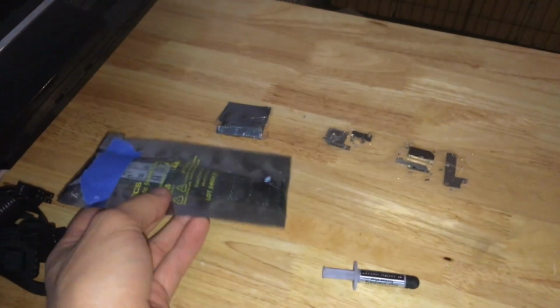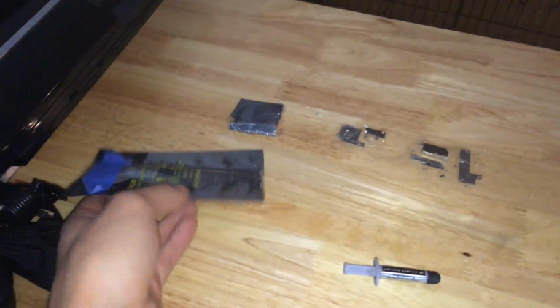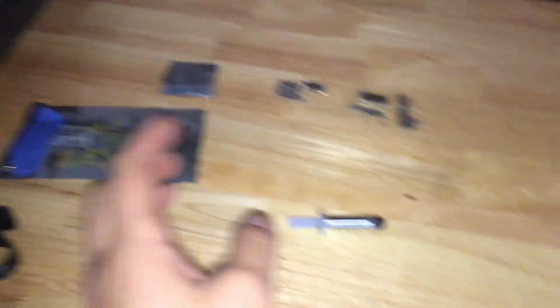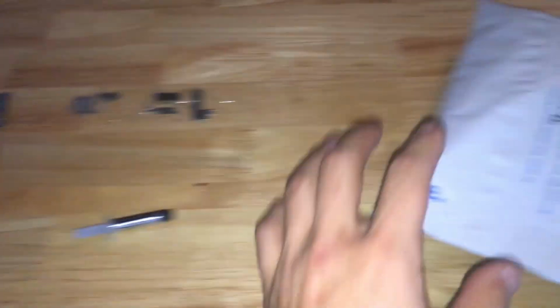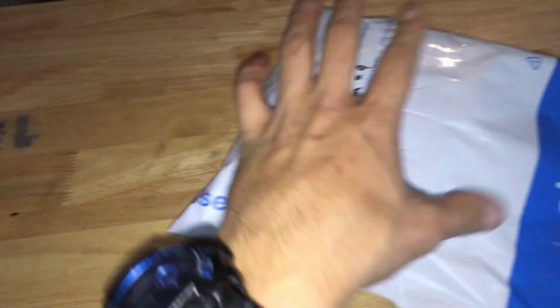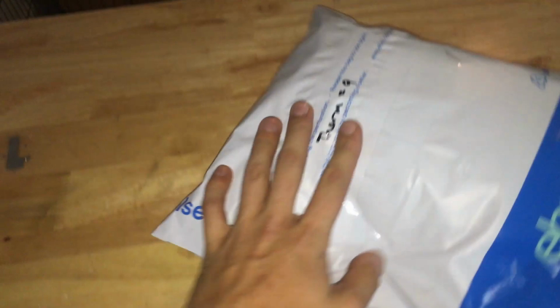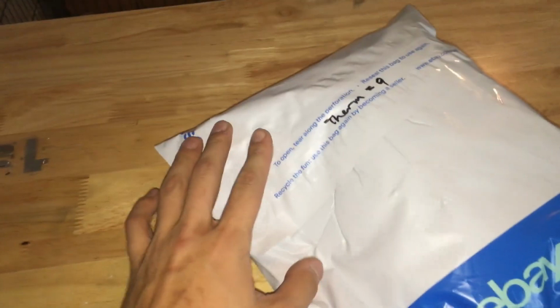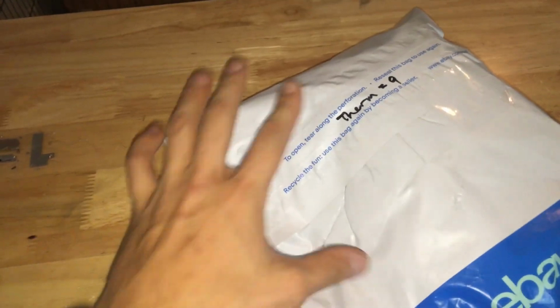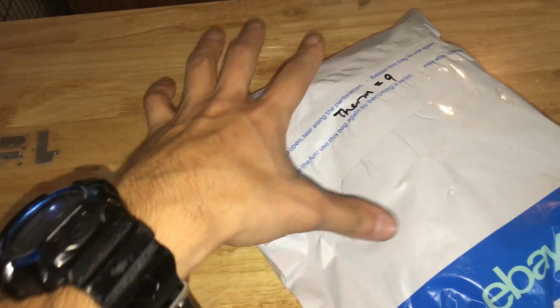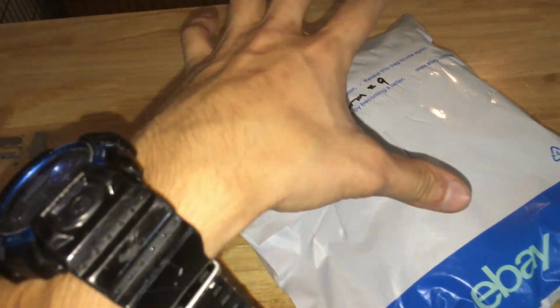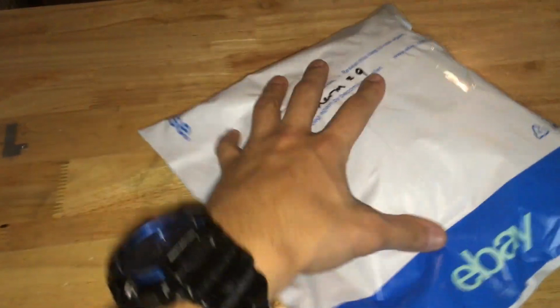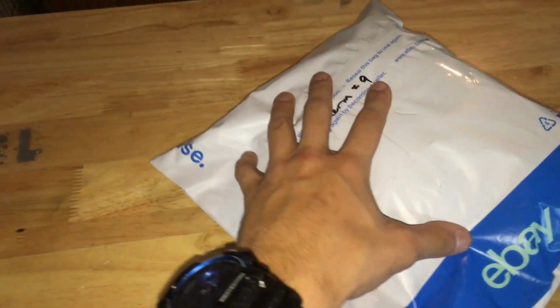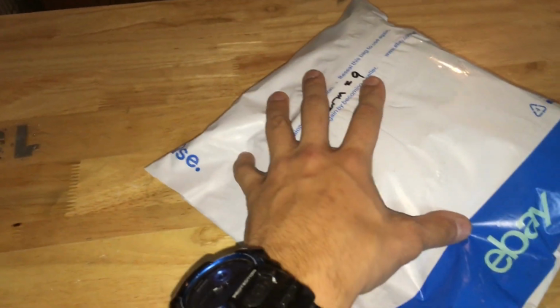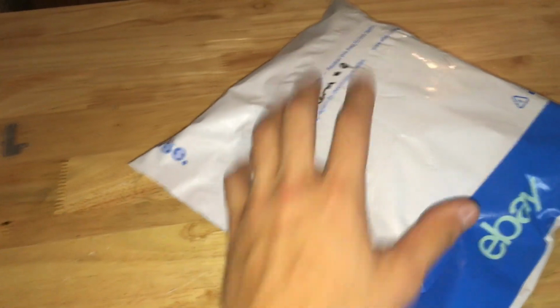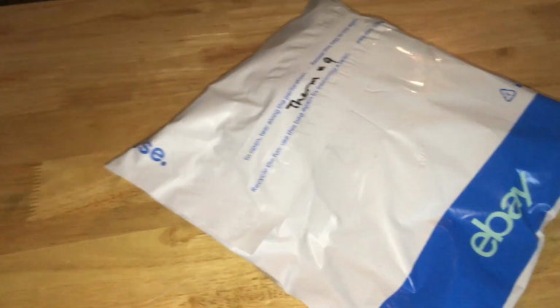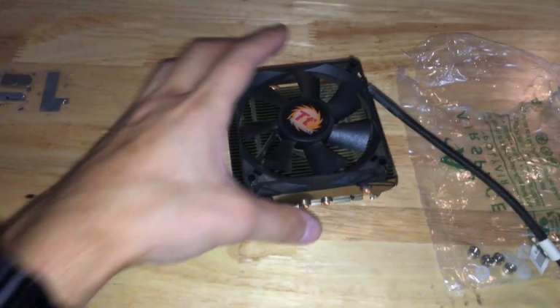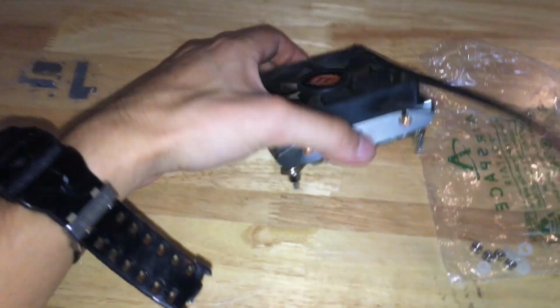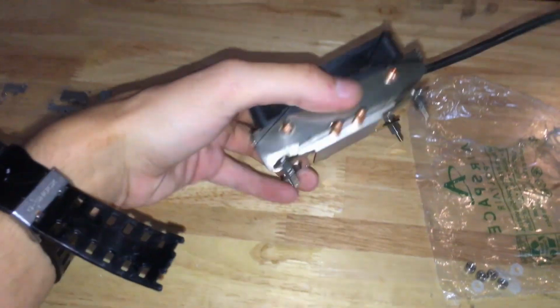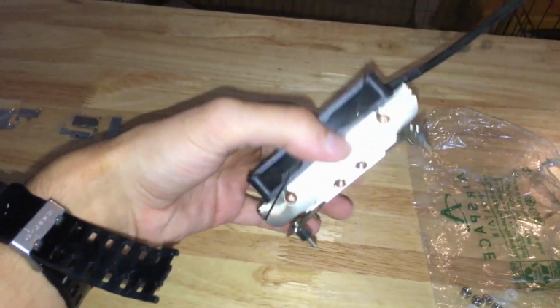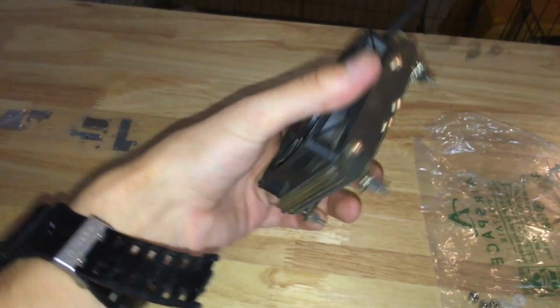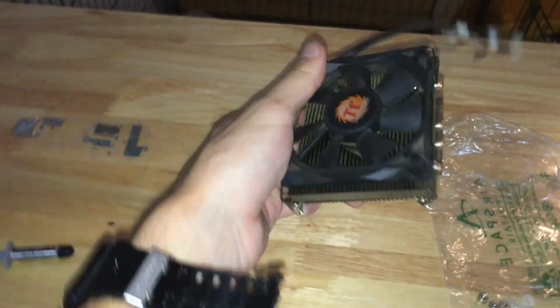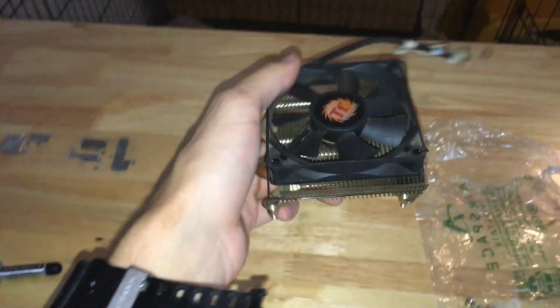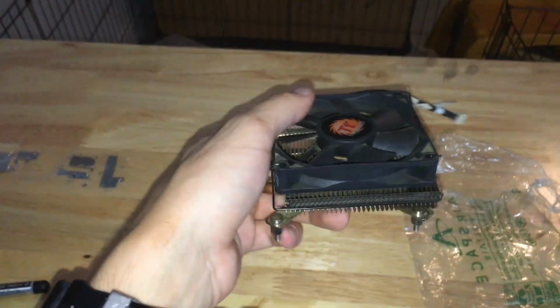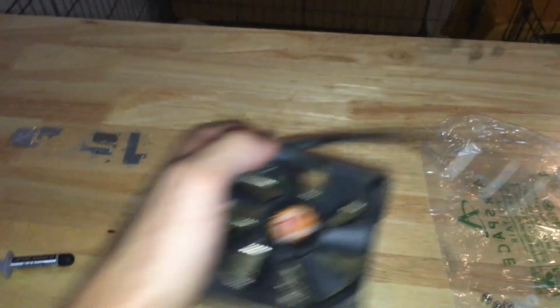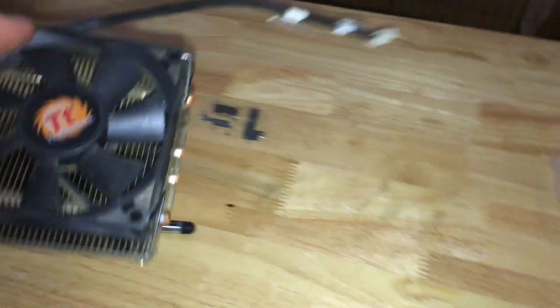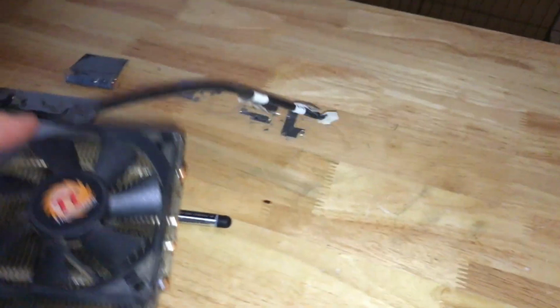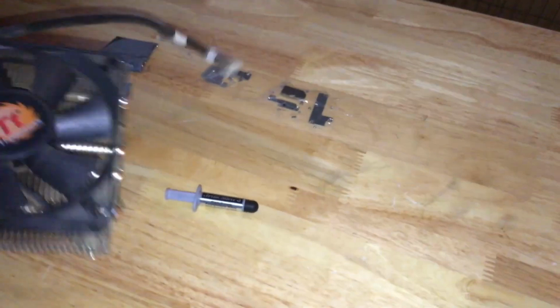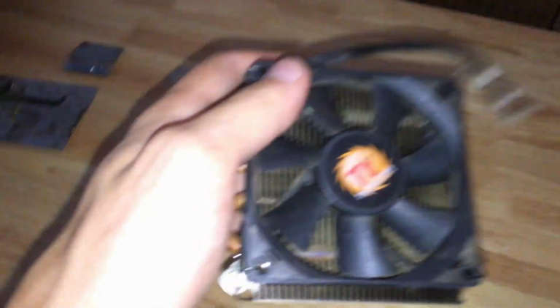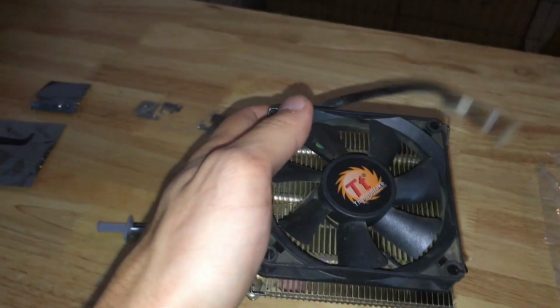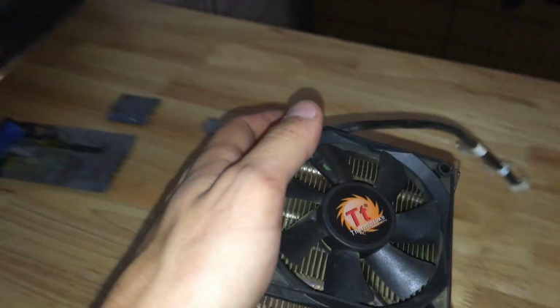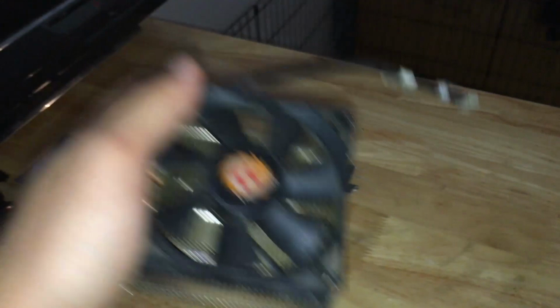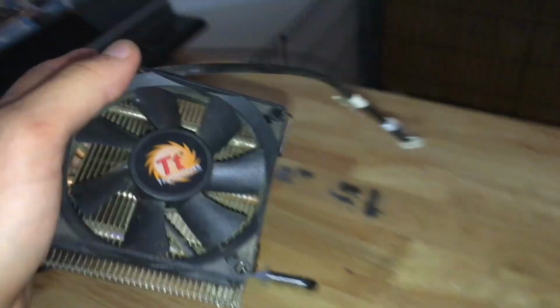These are Kingston 4 DDR3 RAM sticks each. They're DIMM RAM as well, and we're about to open the Thermaltake CPU fan and heatsink. Here is the small form factor fan. I did buy the fan, the RAM, and the CPU used — everything else is new.